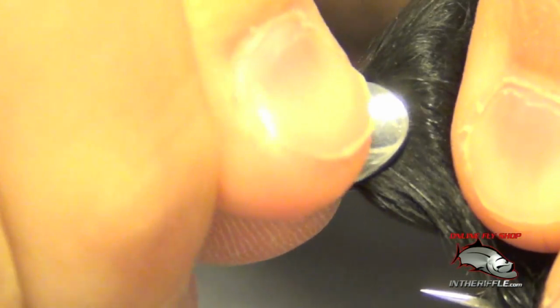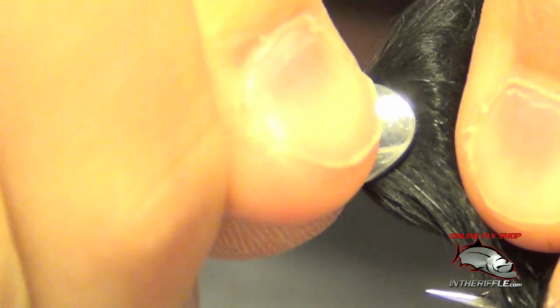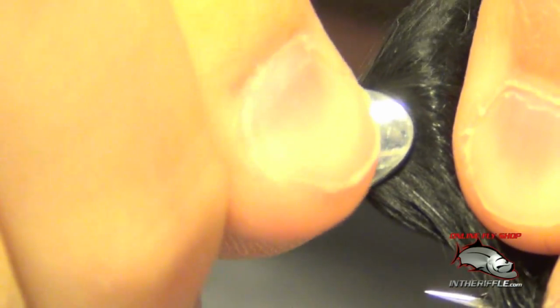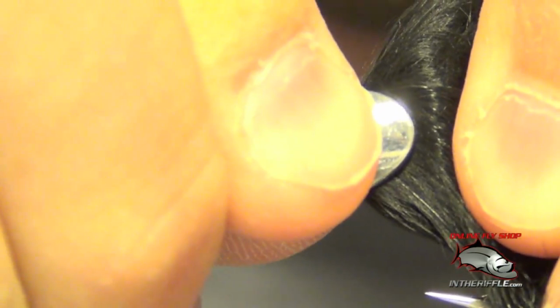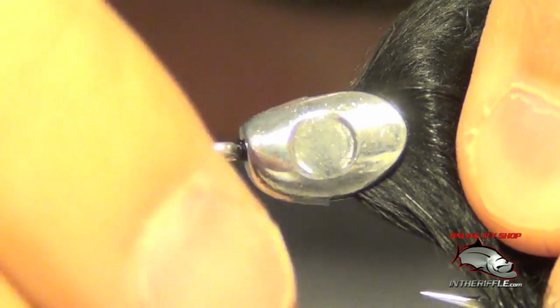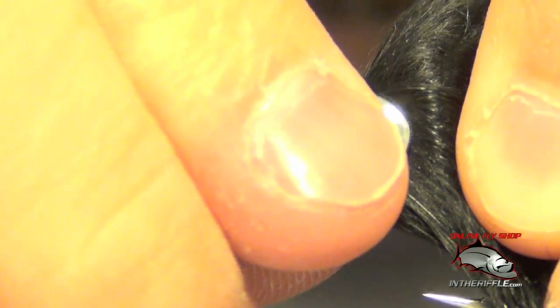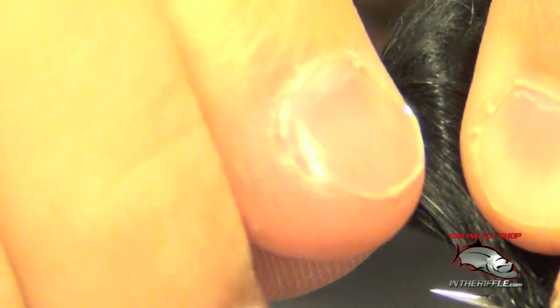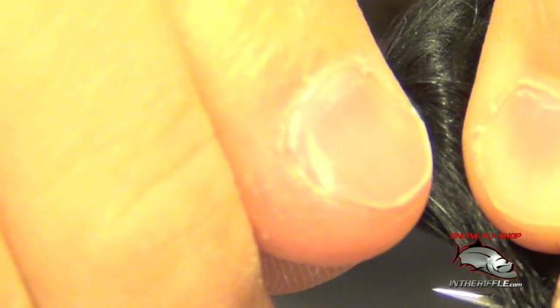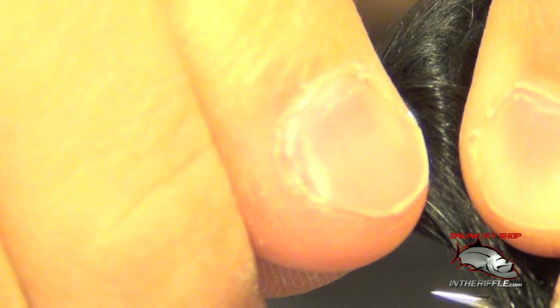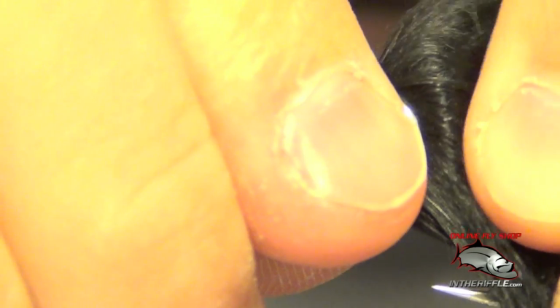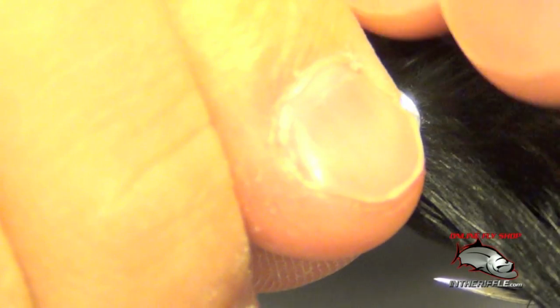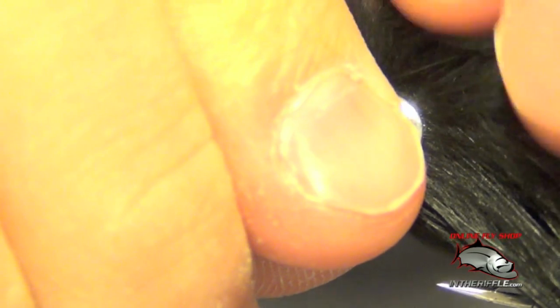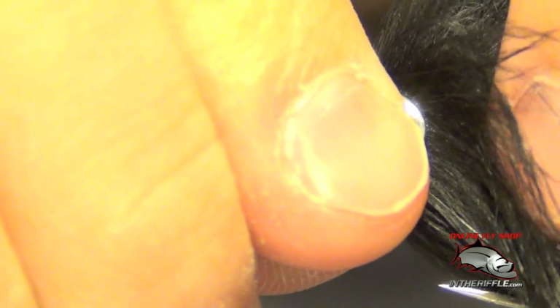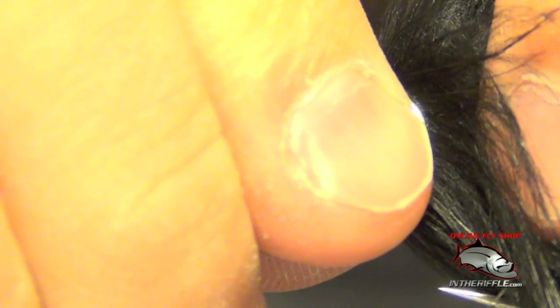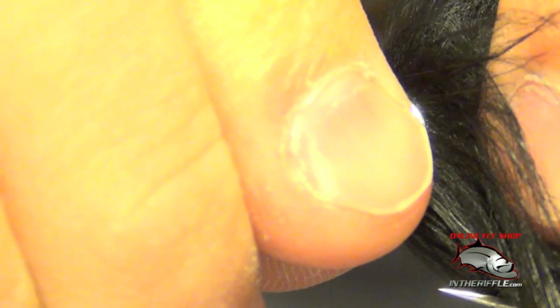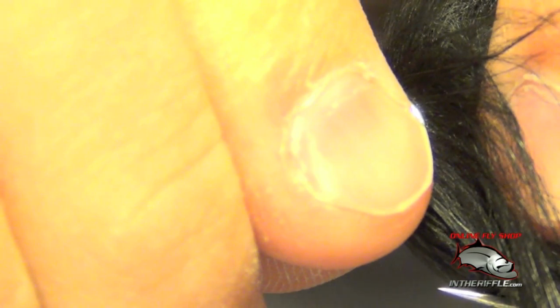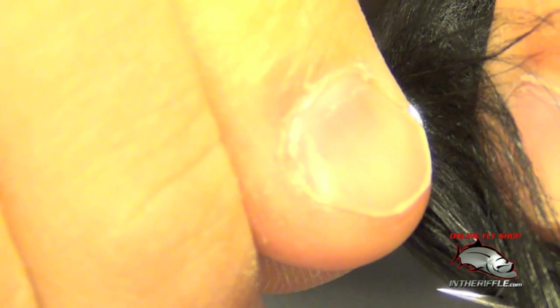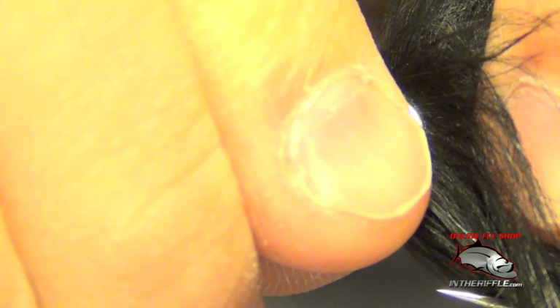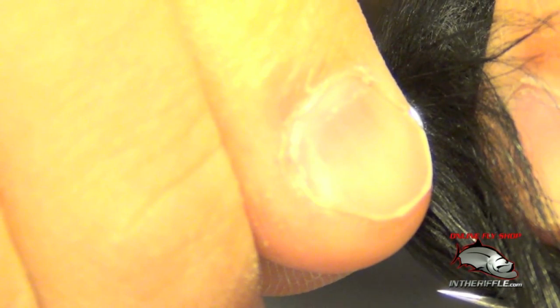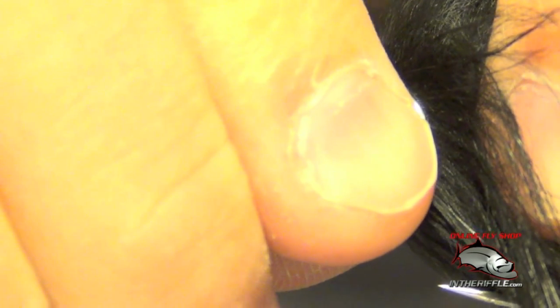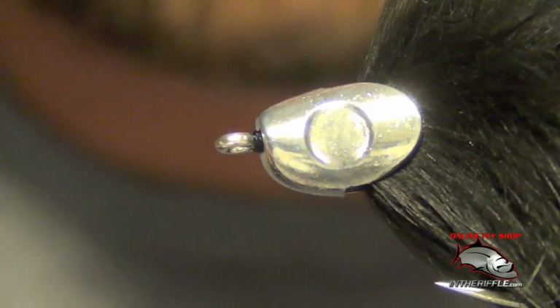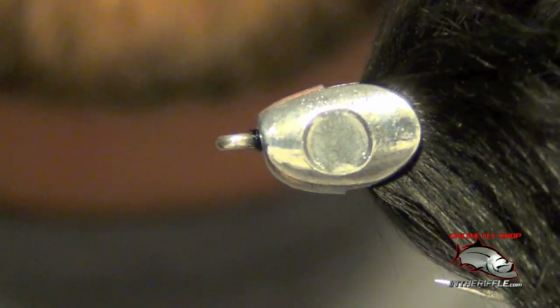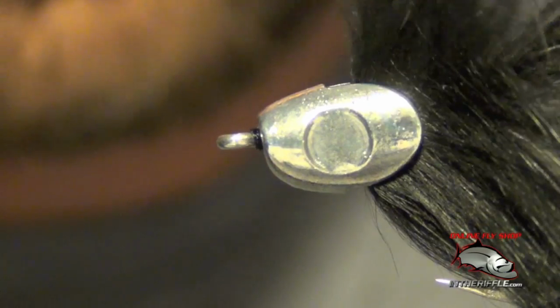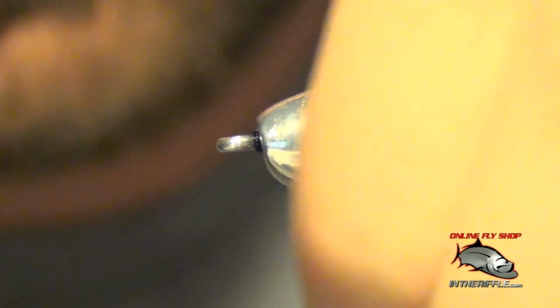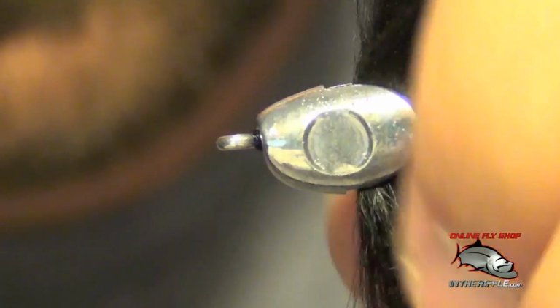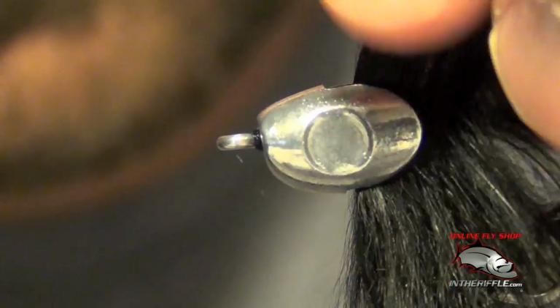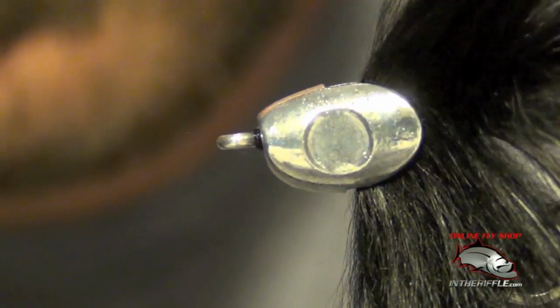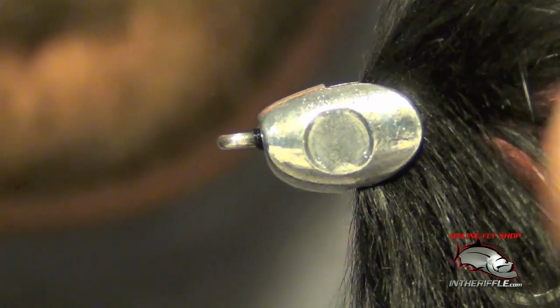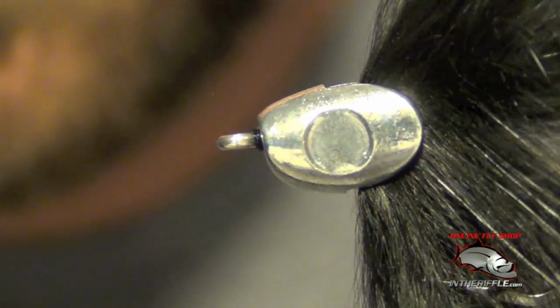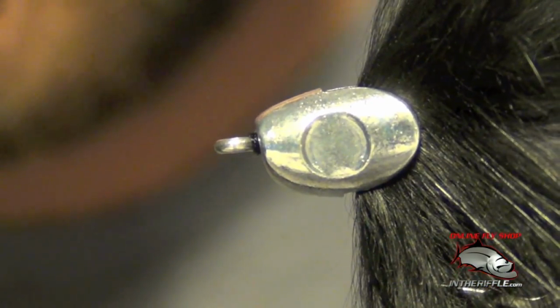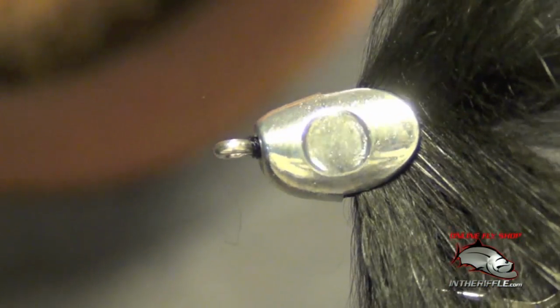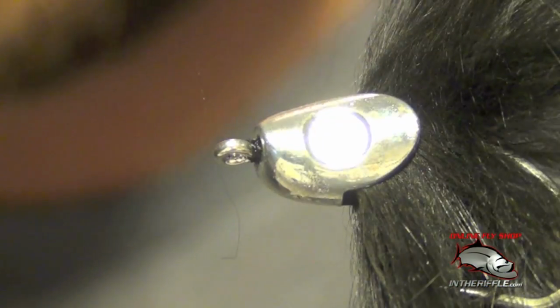I just take that fish skull and push it onto the fly, and I hold the fish skull on there for a second or two — just like so.